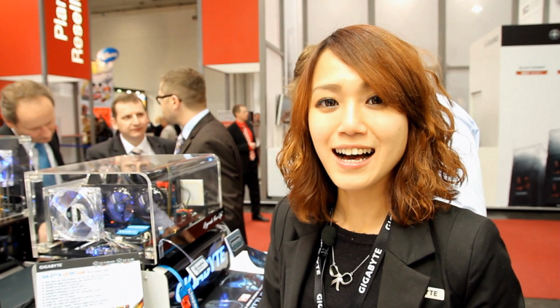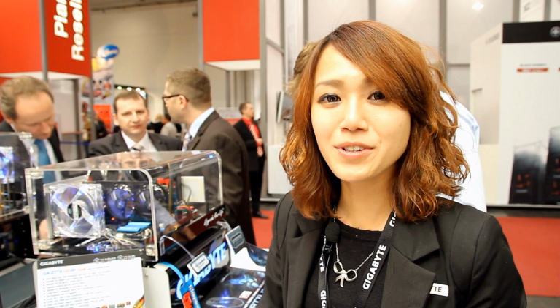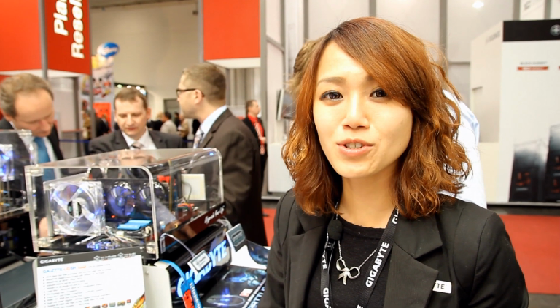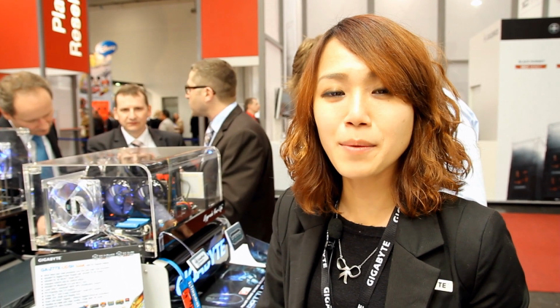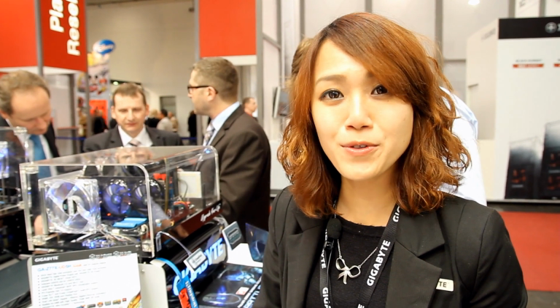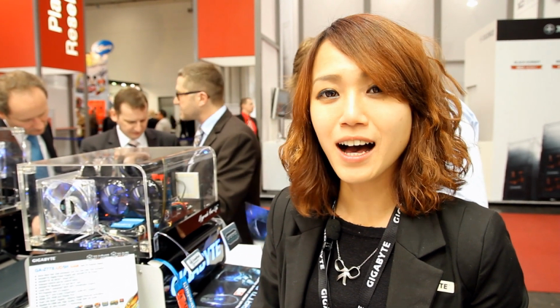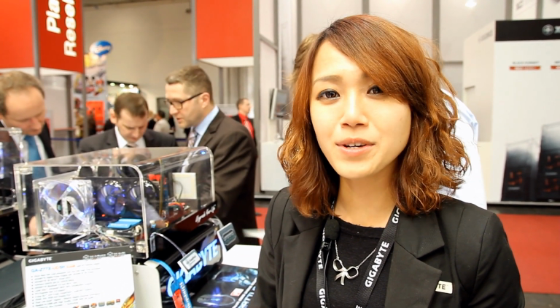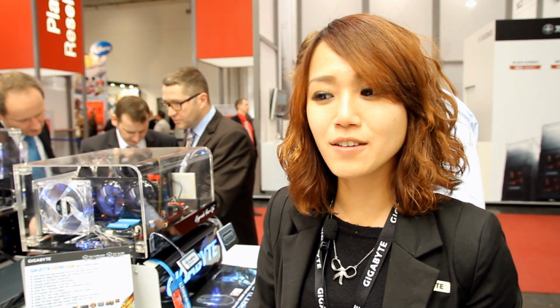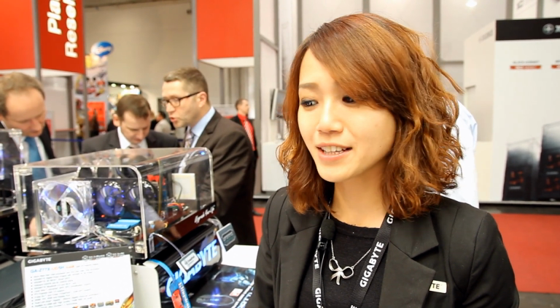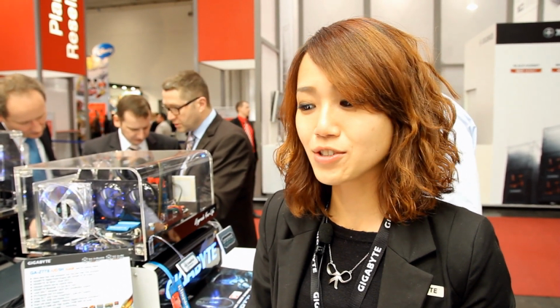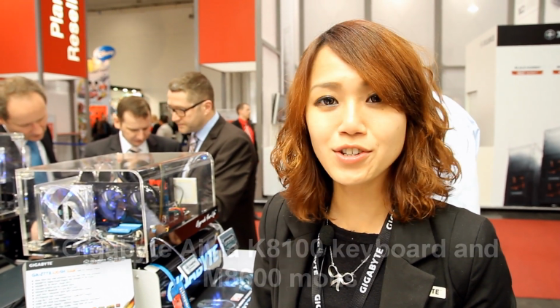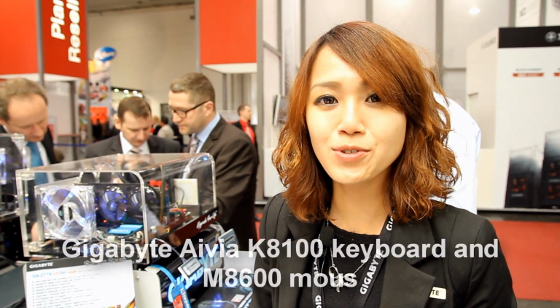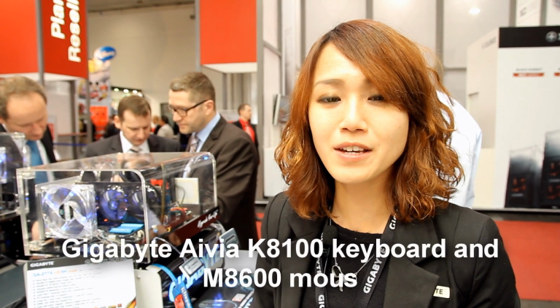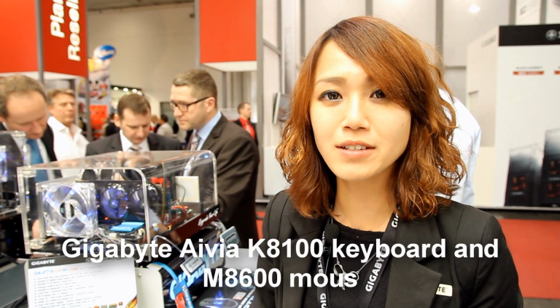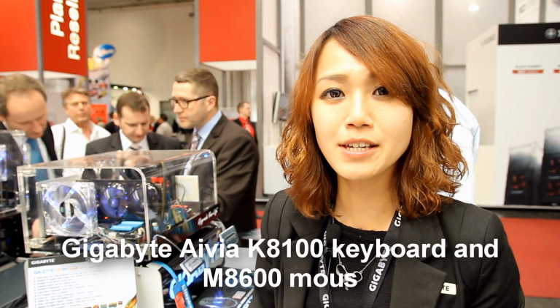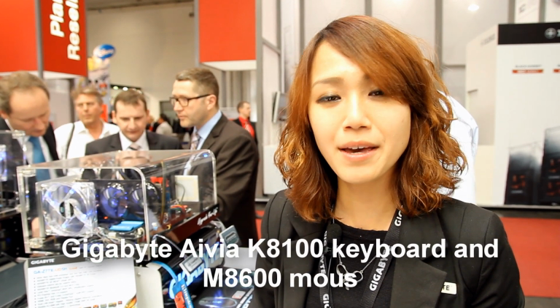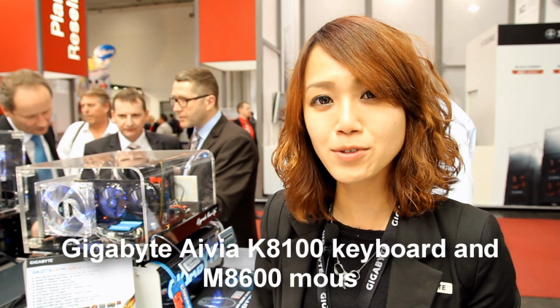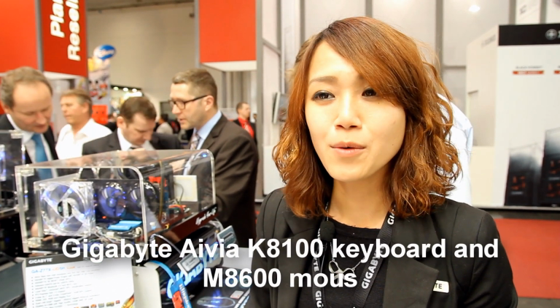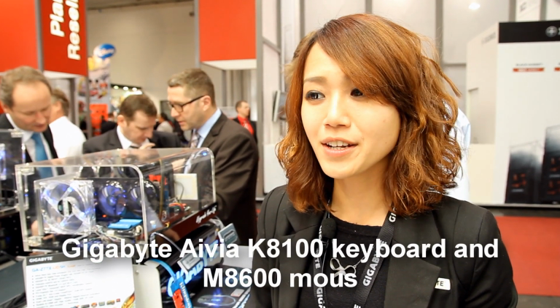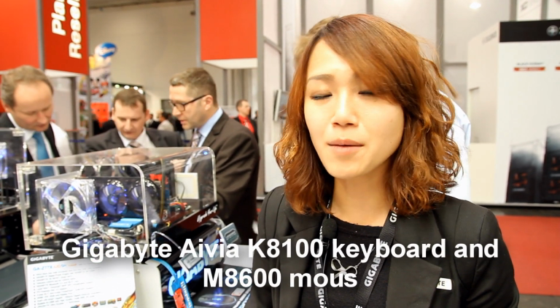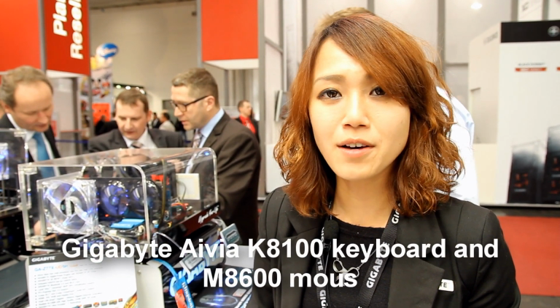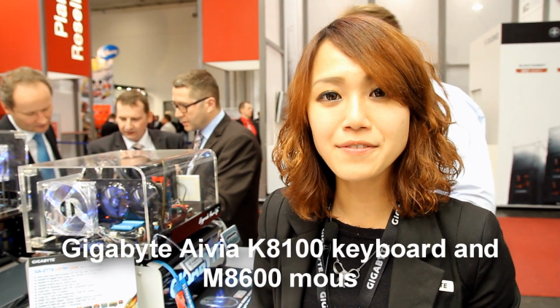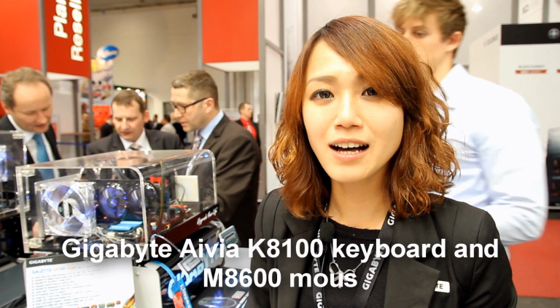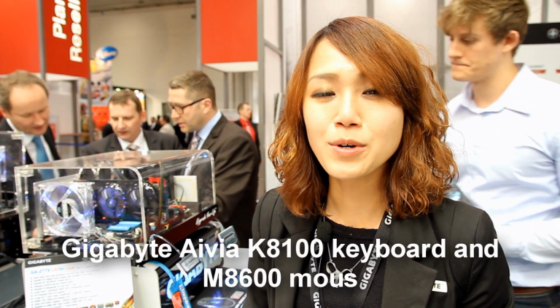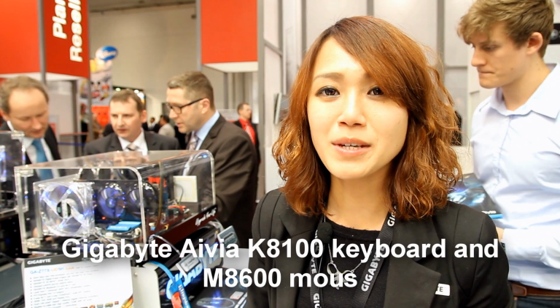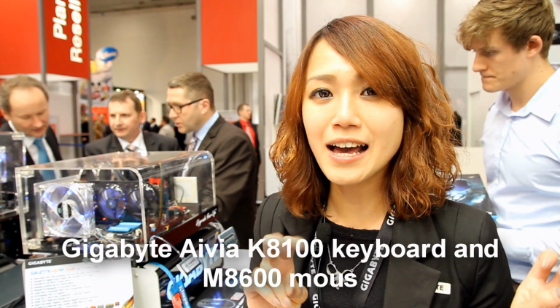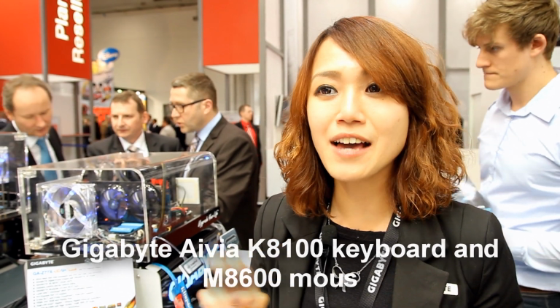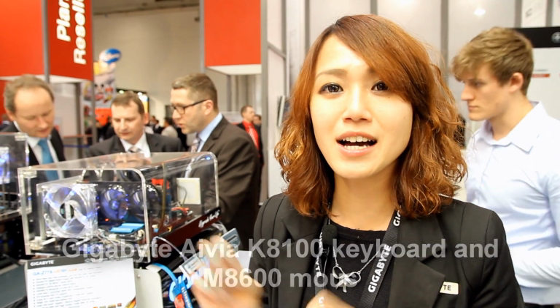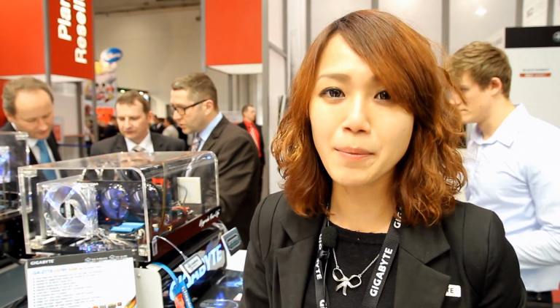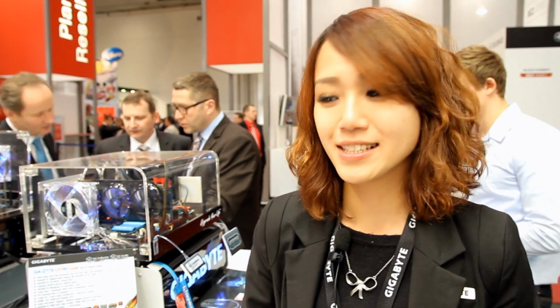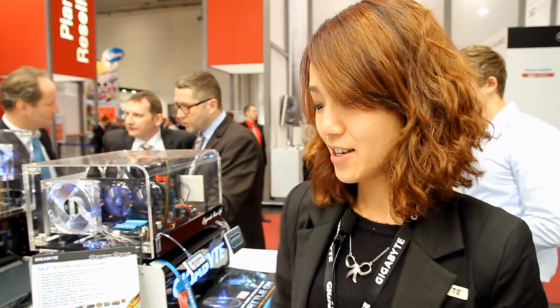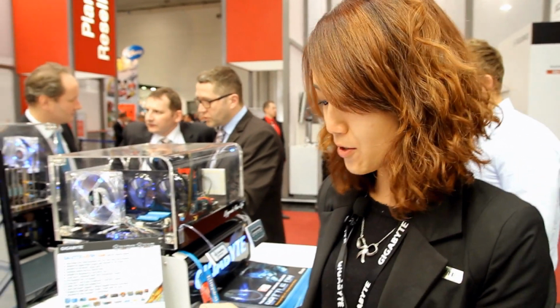Hi, welcome to Gigabyte booth. We are very glad to introduce you something about our keyboard and mouse. We call it a sub-brand of IVR, which means AI via Gigabyte.